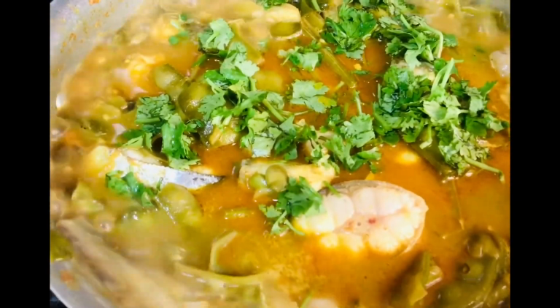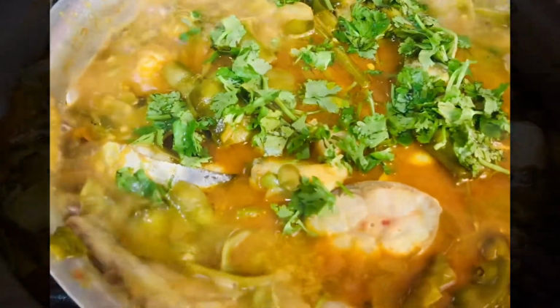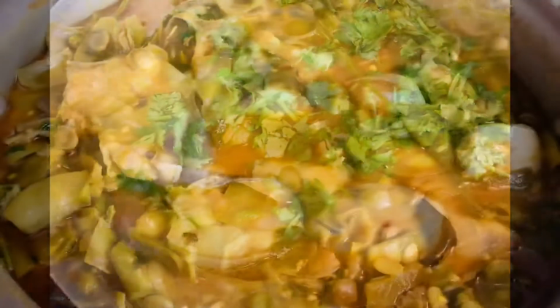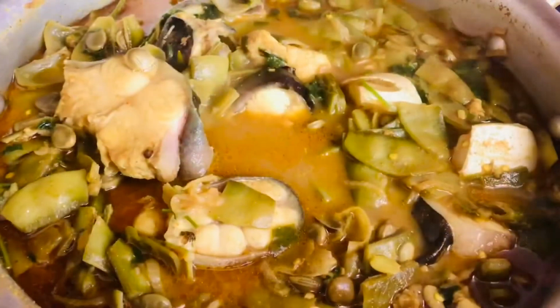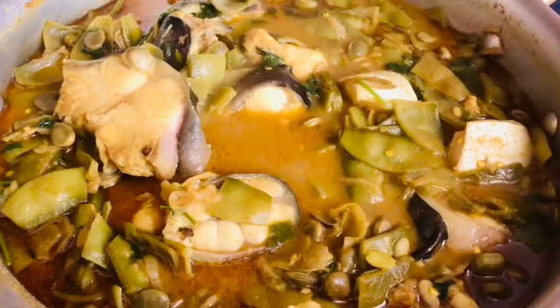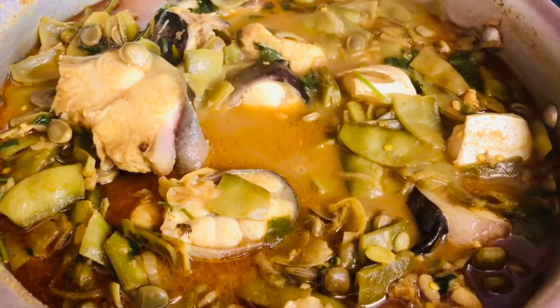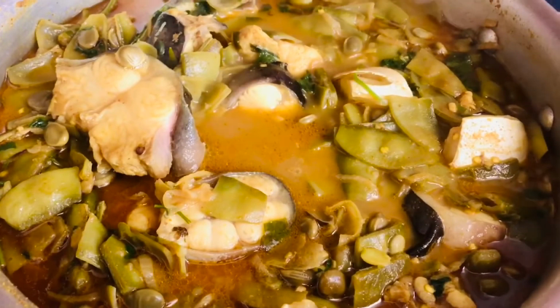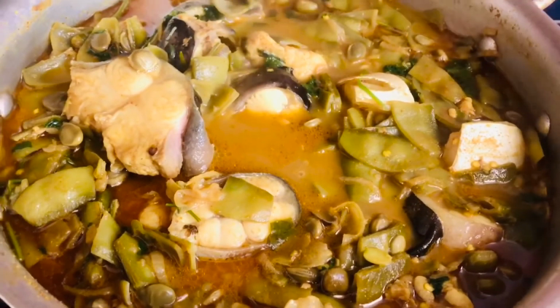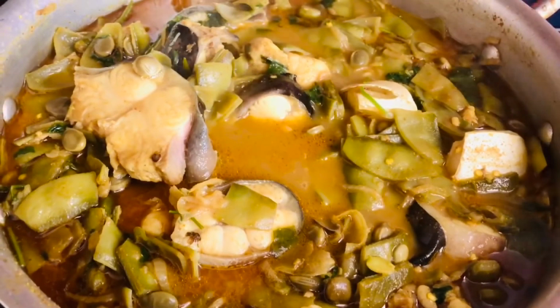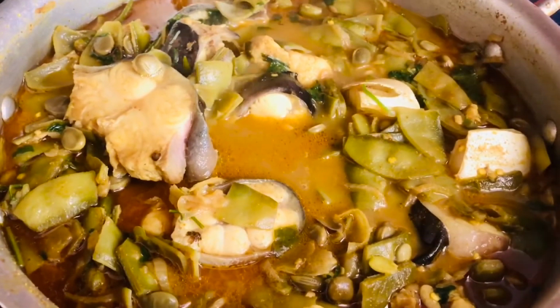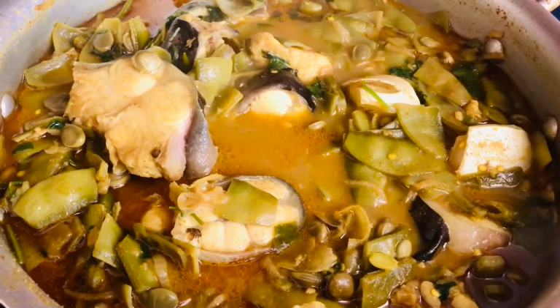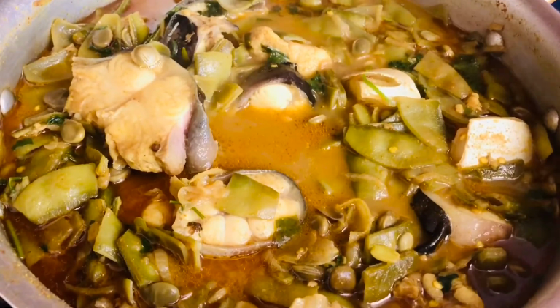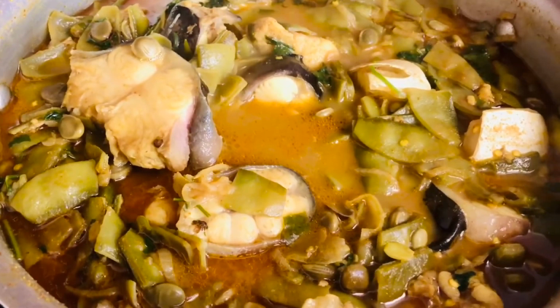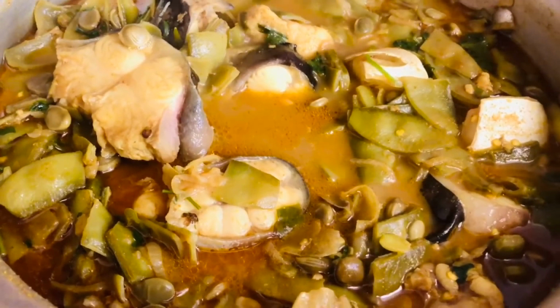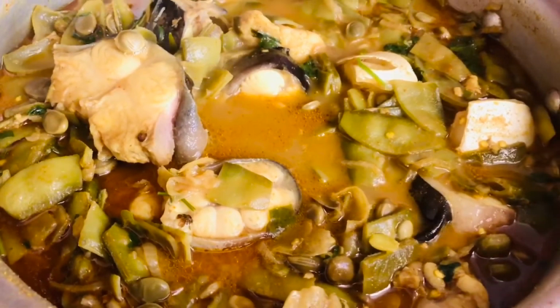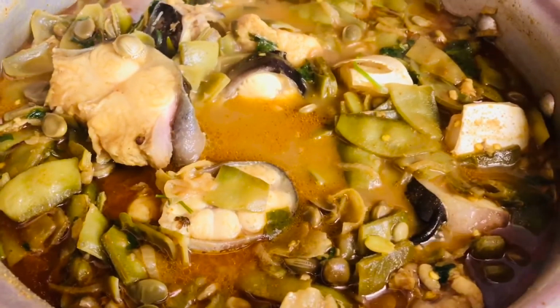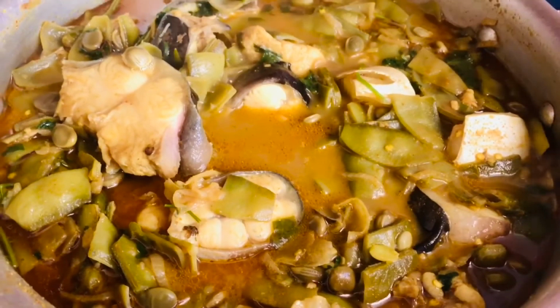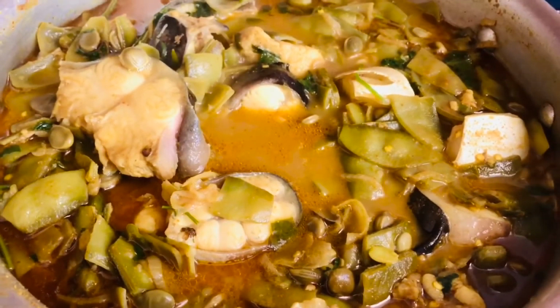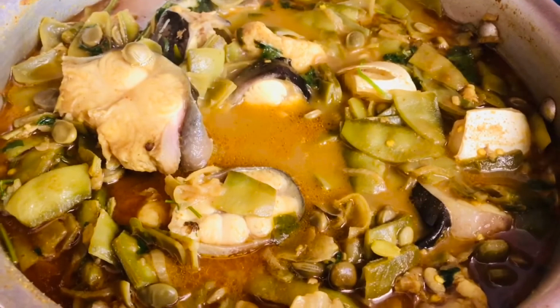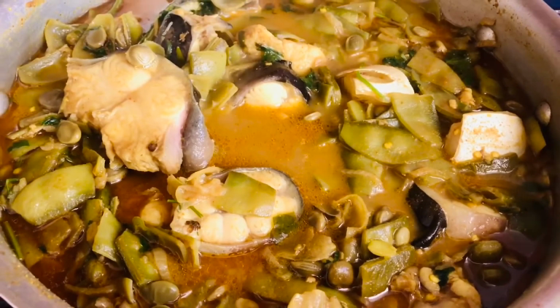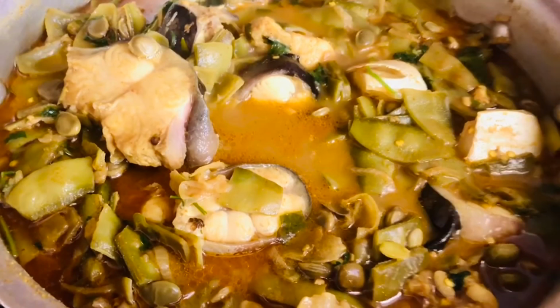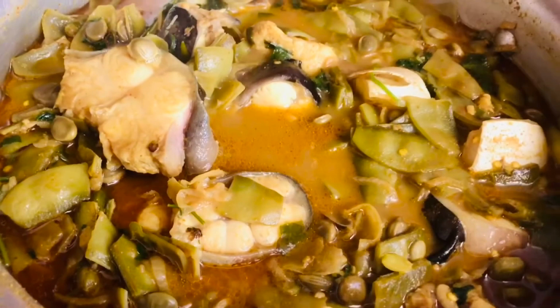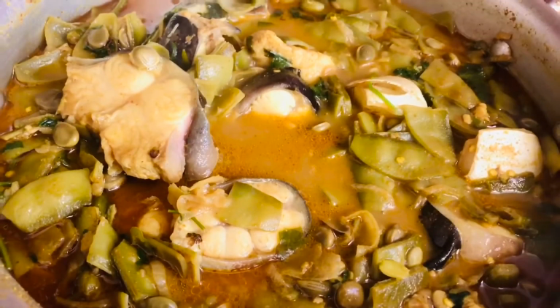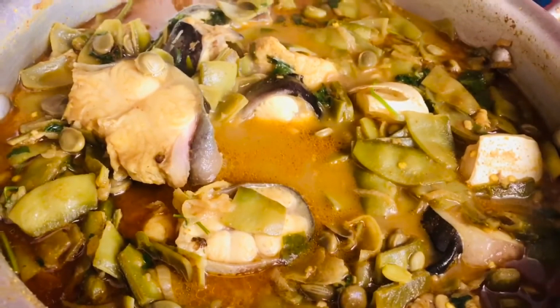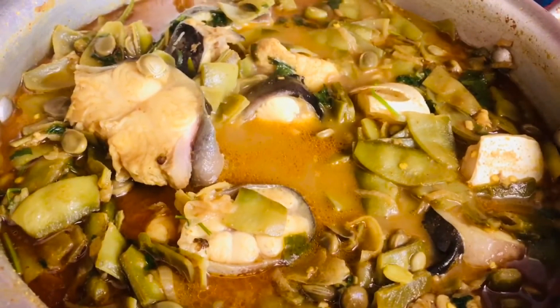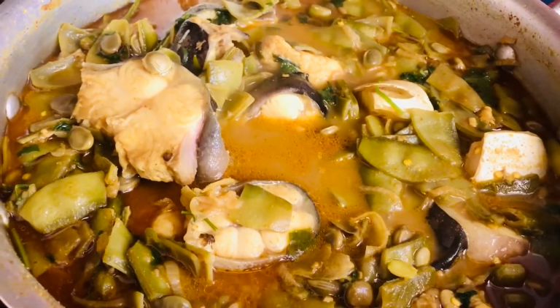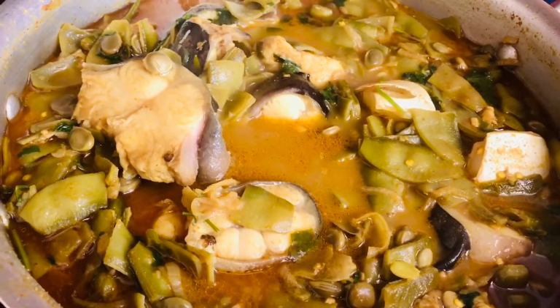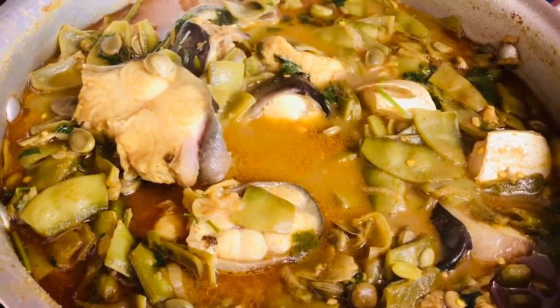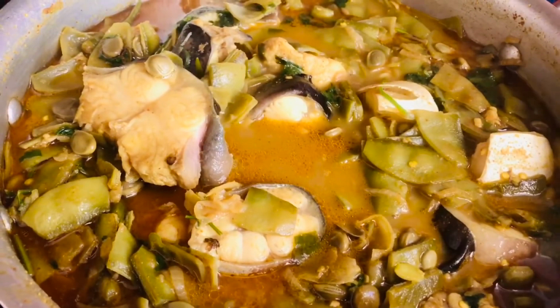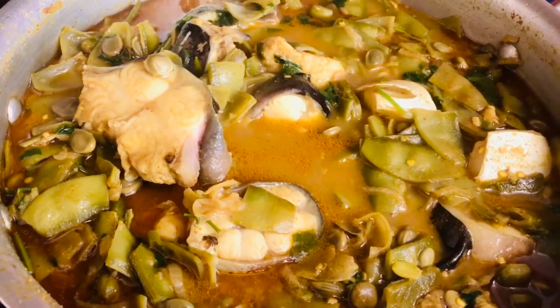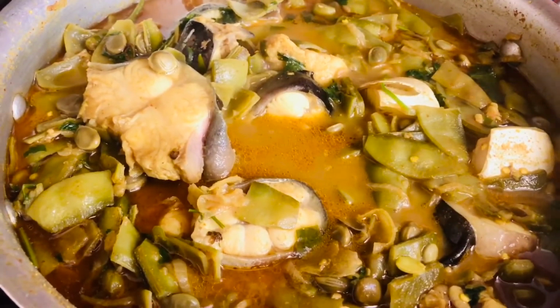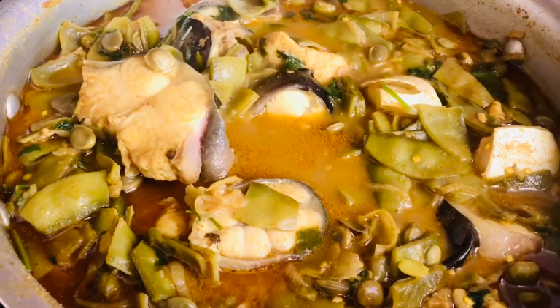I am going to eat some food in the garden. I am going to eat some food in my house. I am going to eat lunch today.